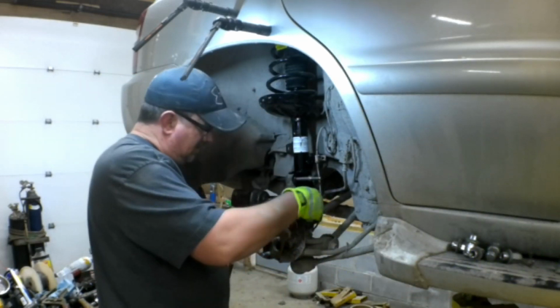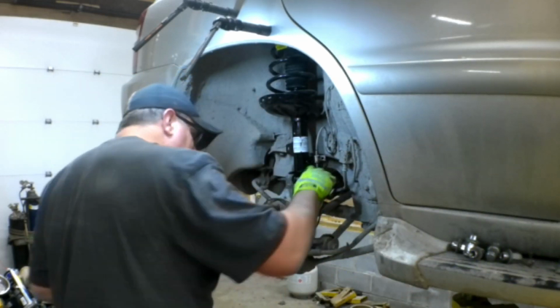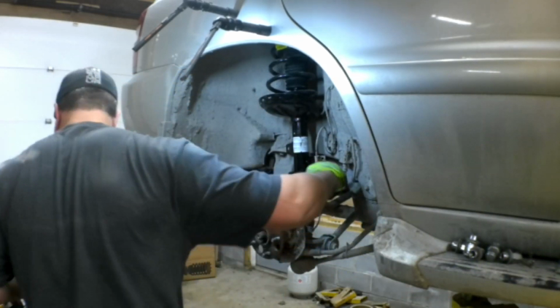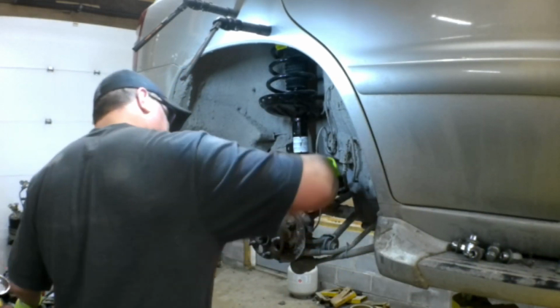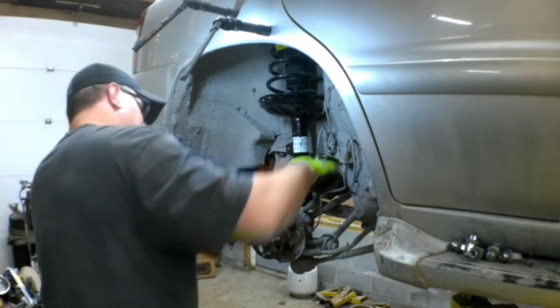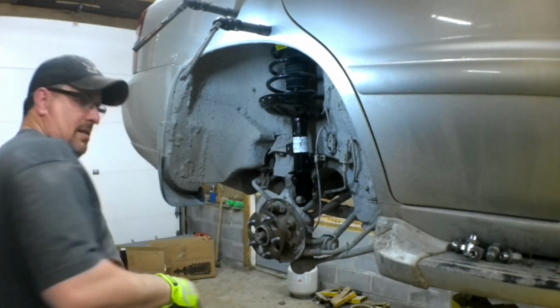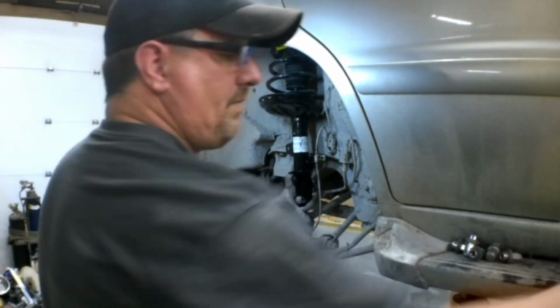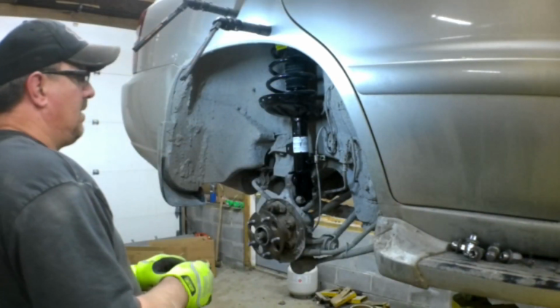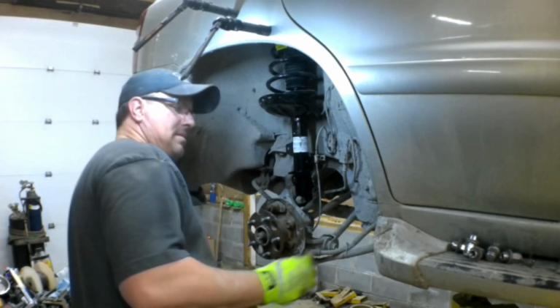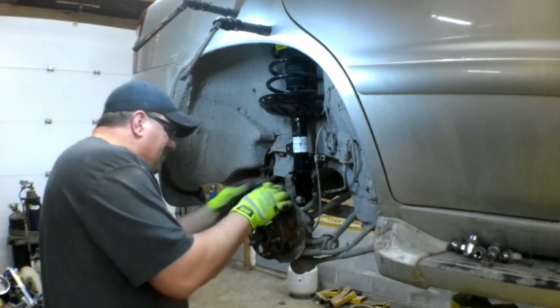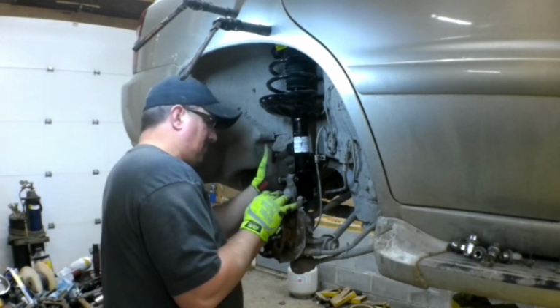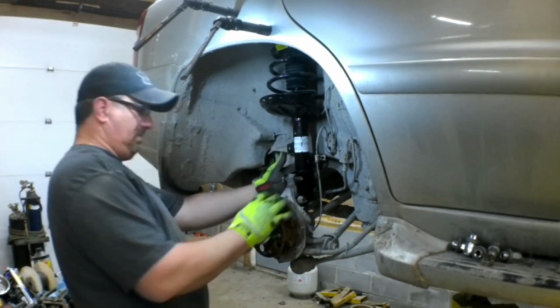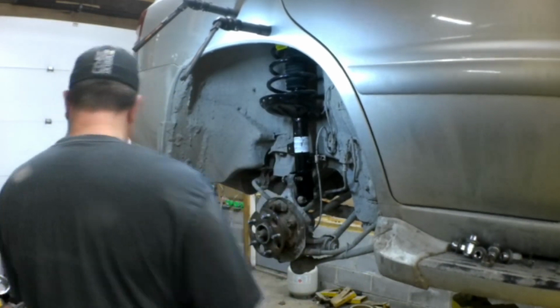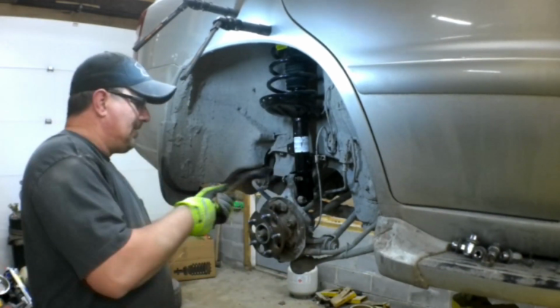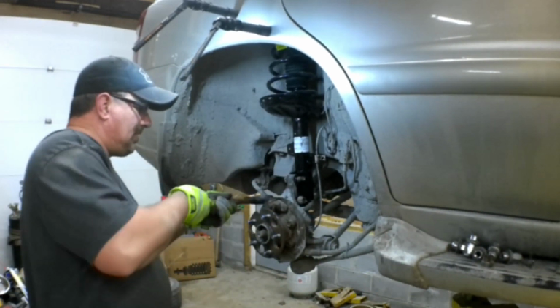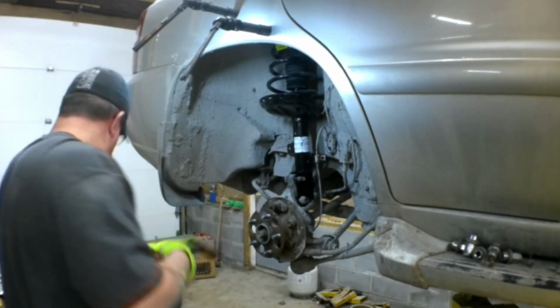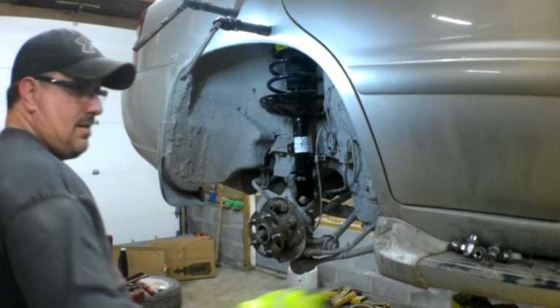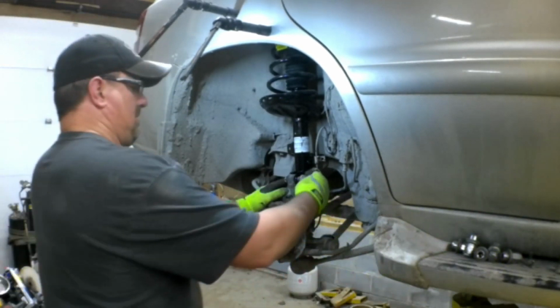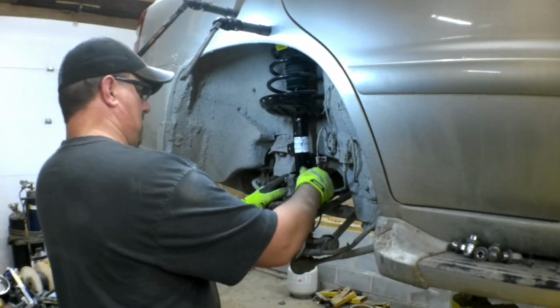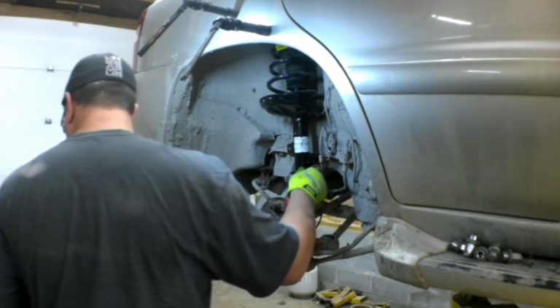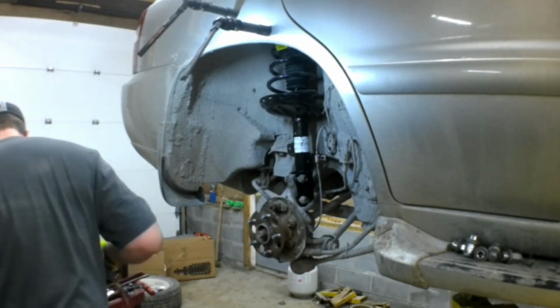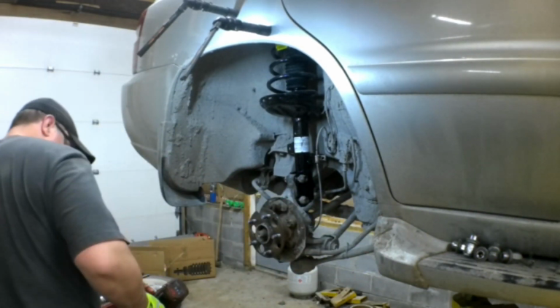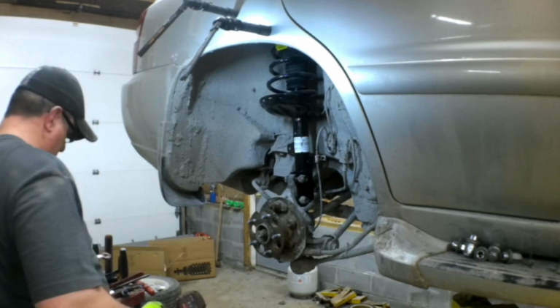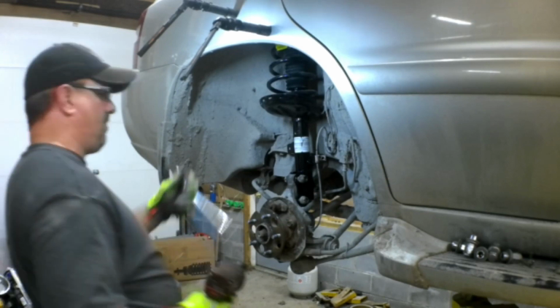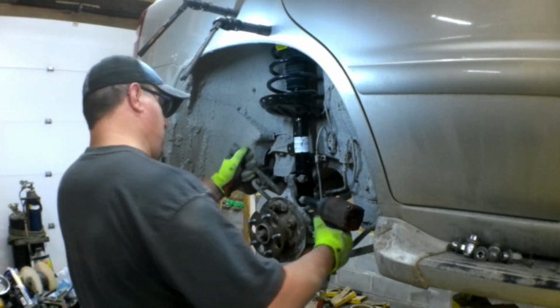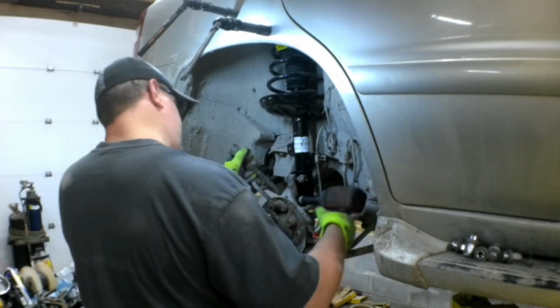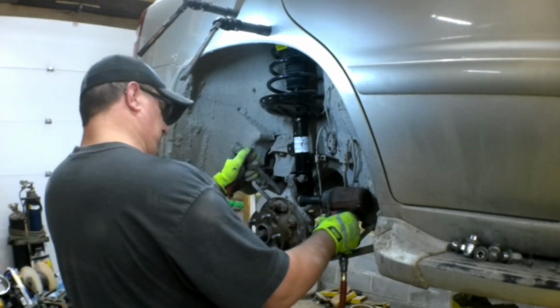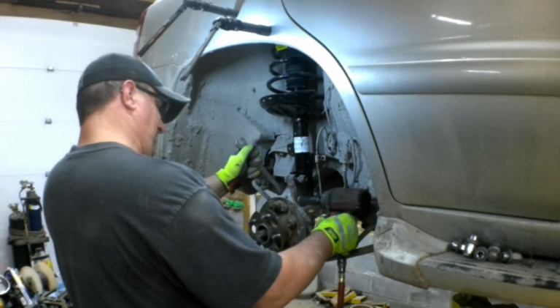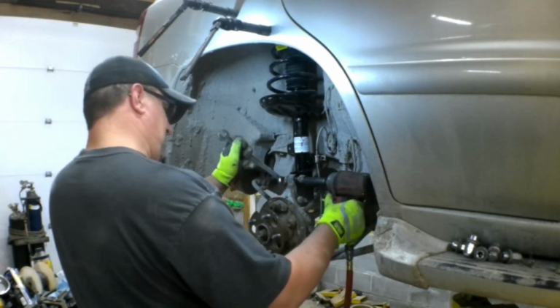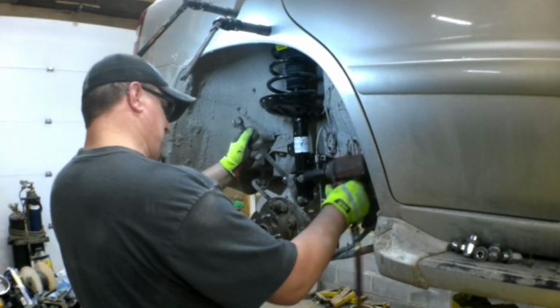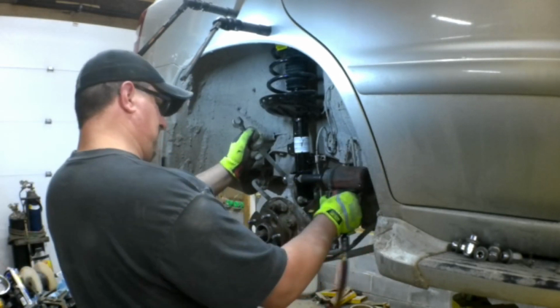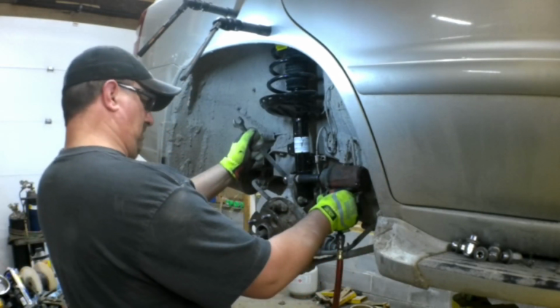I got the bottom one in there, then push in on it and get the top one in there. The hard part is over — just tighten those down. Again, those are 22 millimeter.